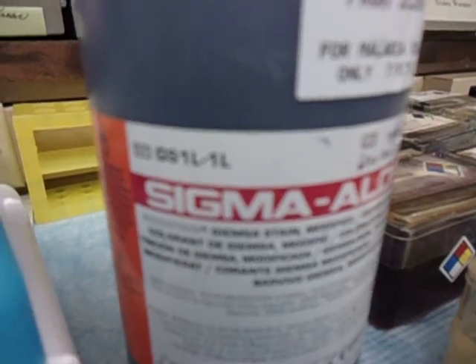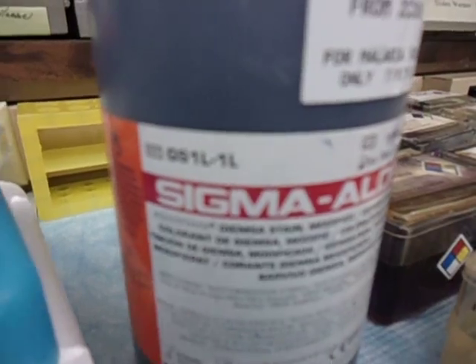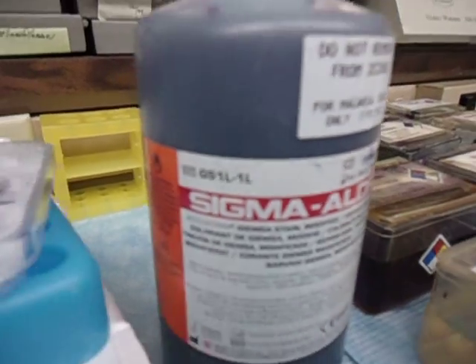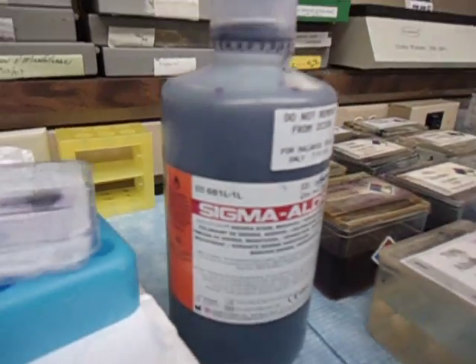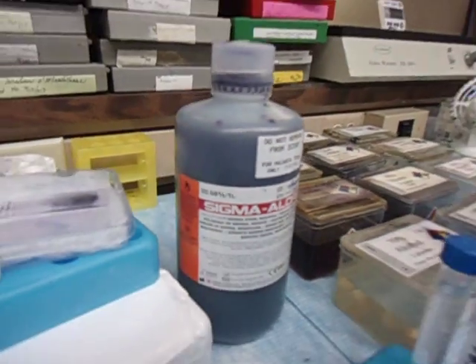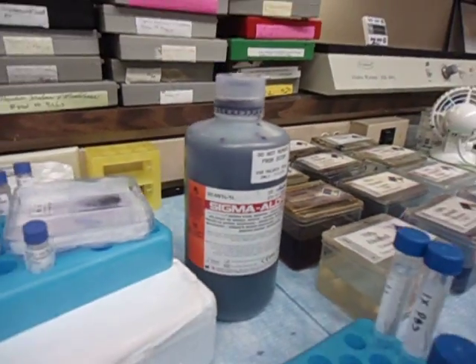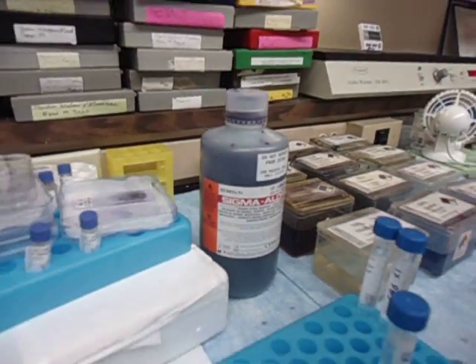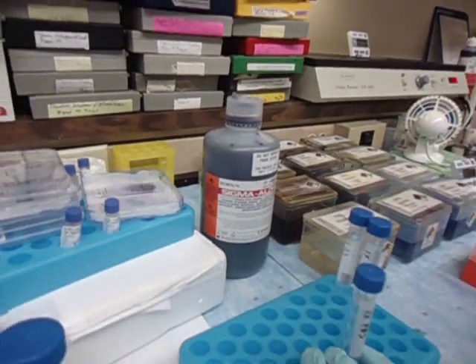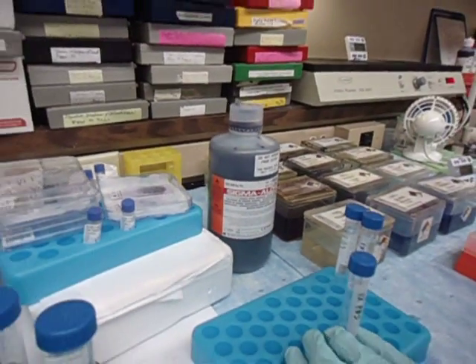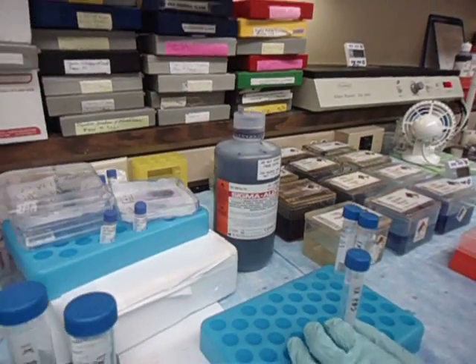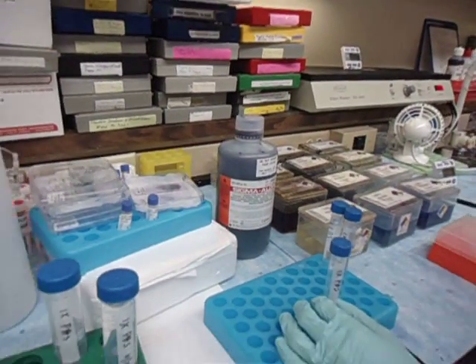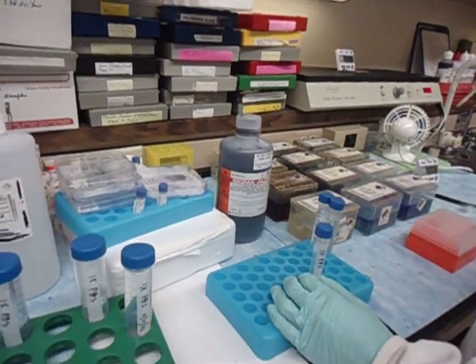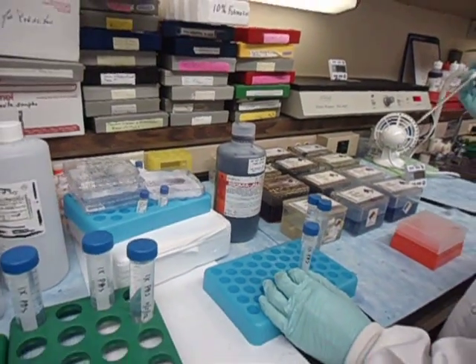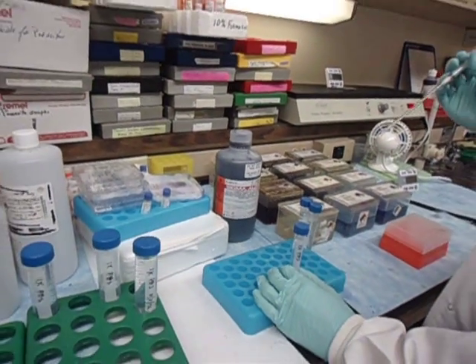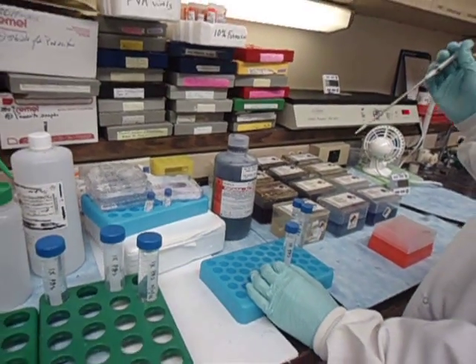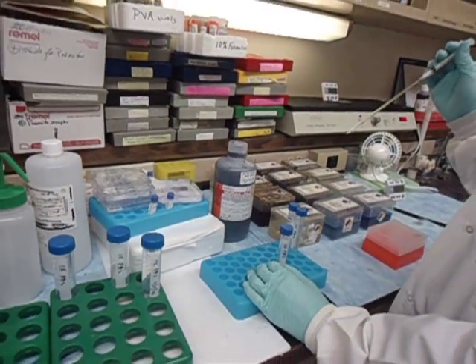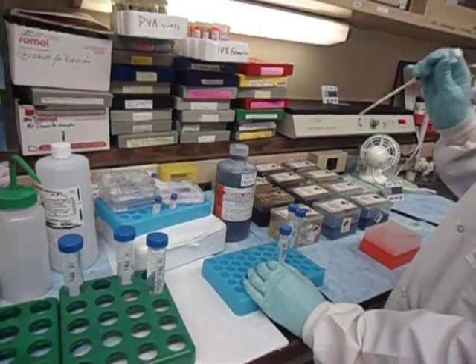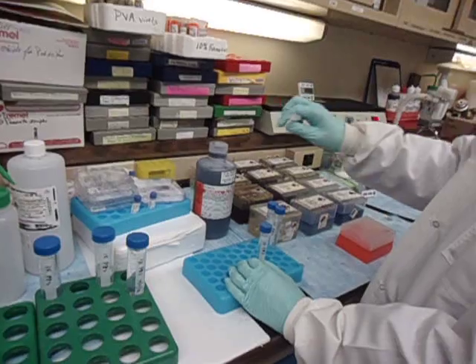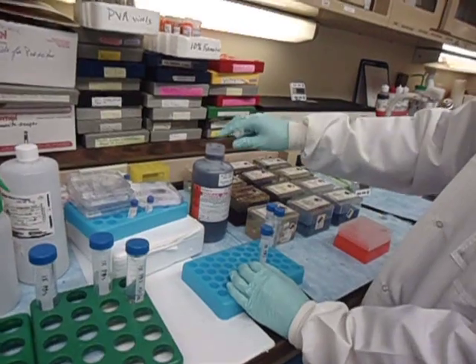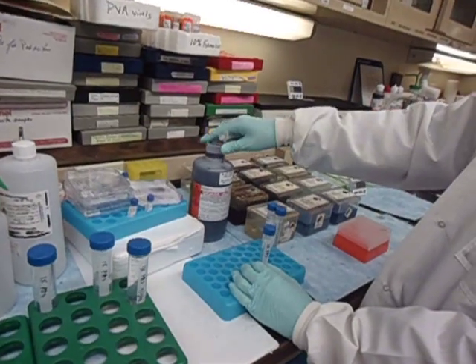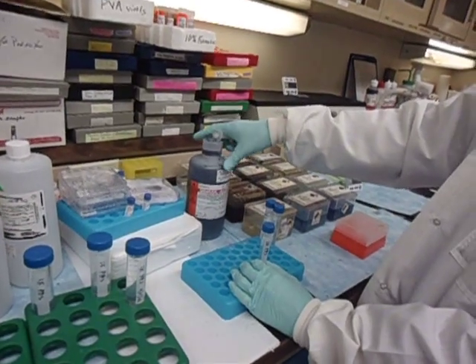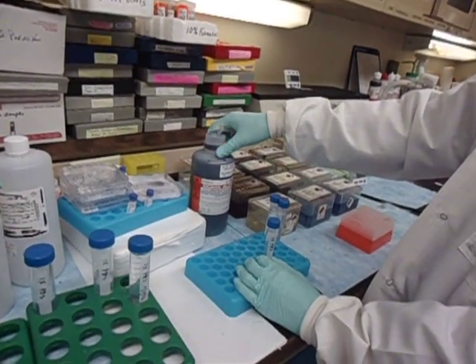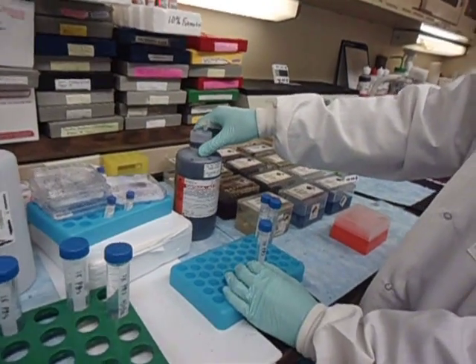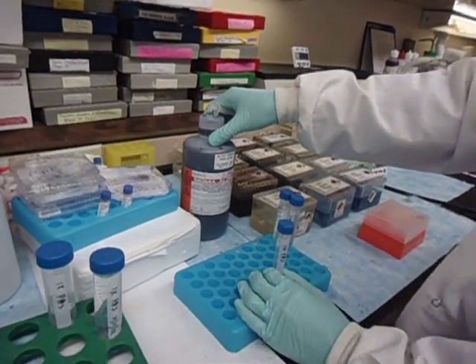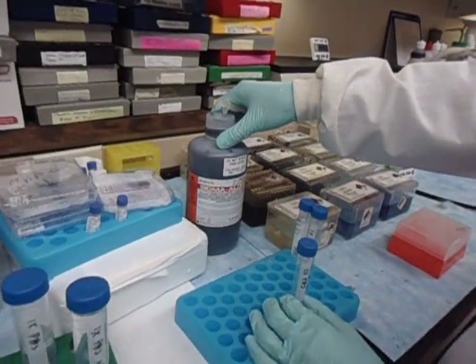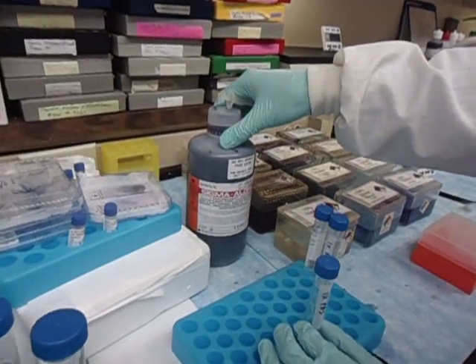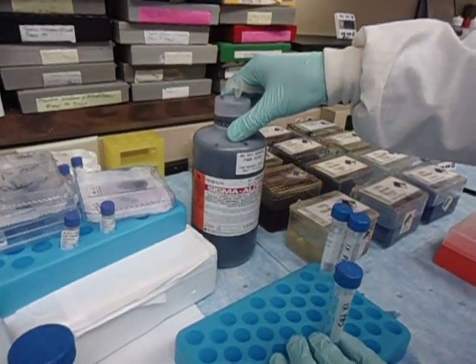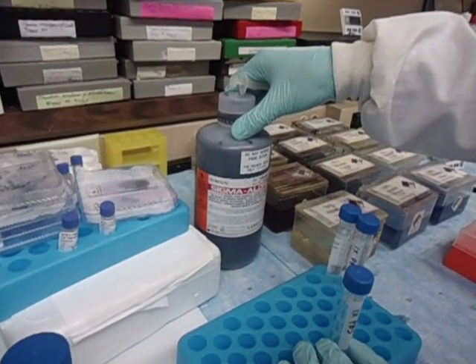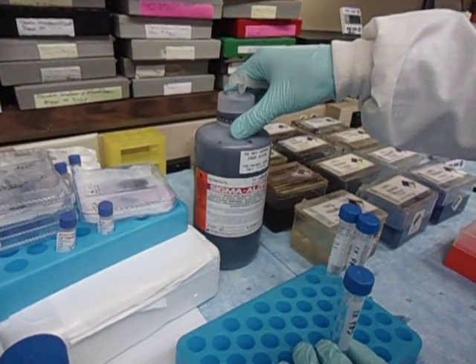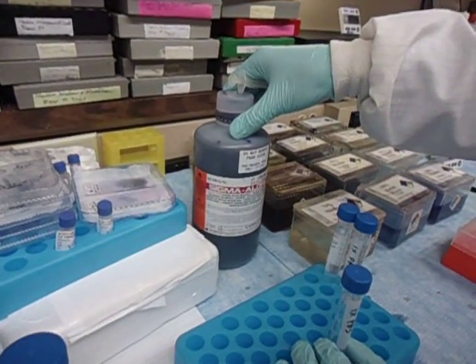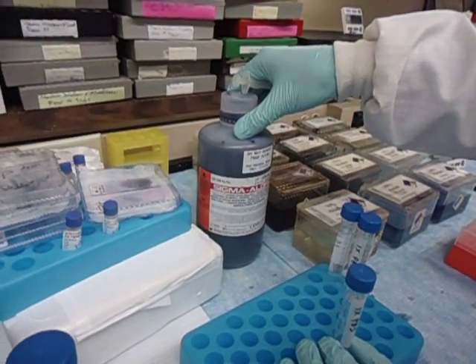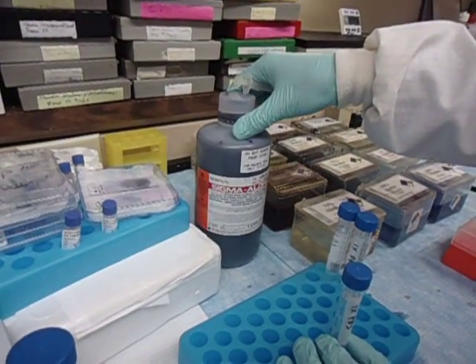Okay, so now I'm showing you the staining part of the procedure. Over here we'll be using the Sigma Outreach Giemsa stain.